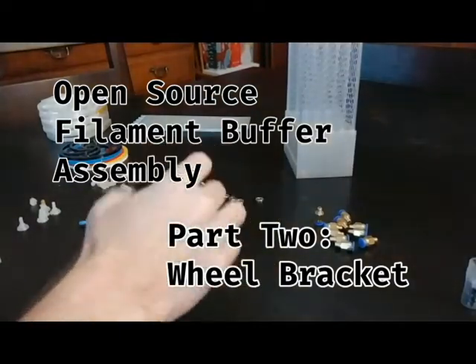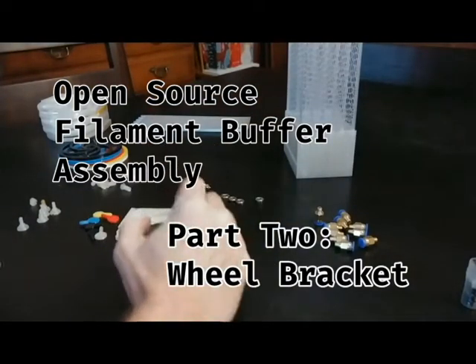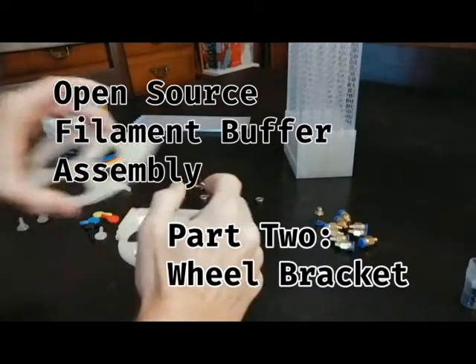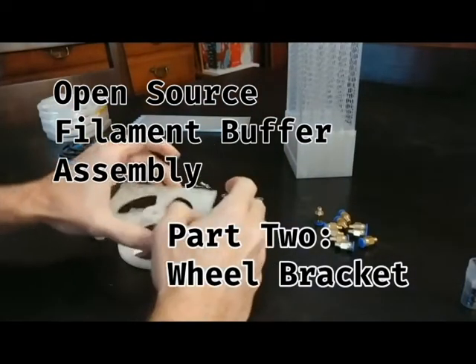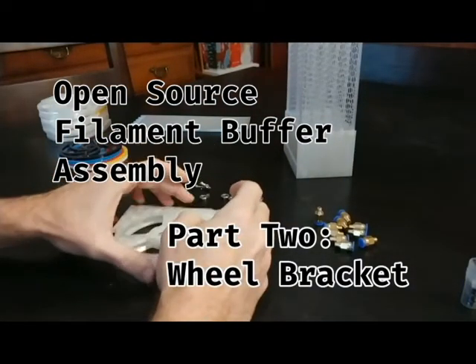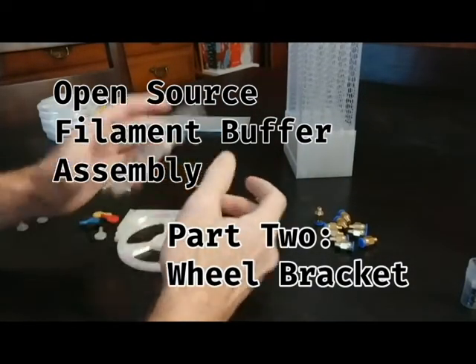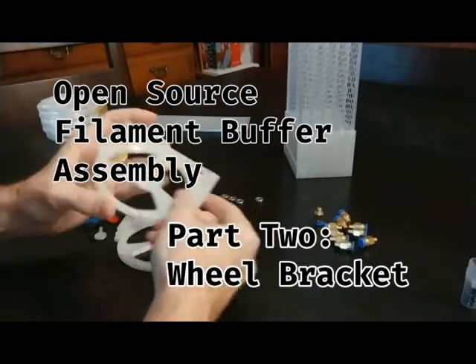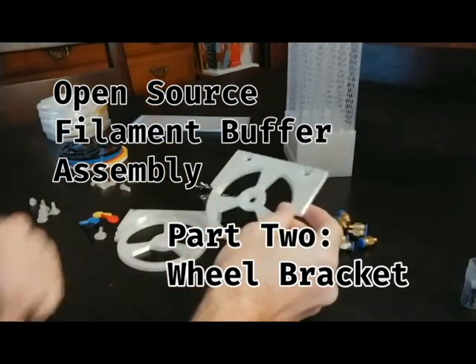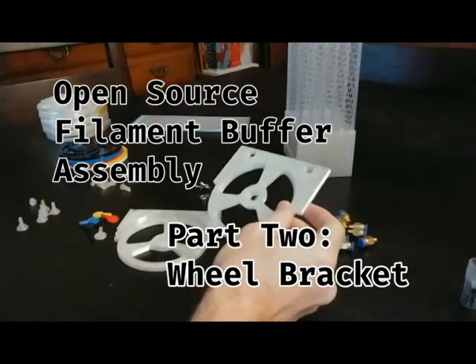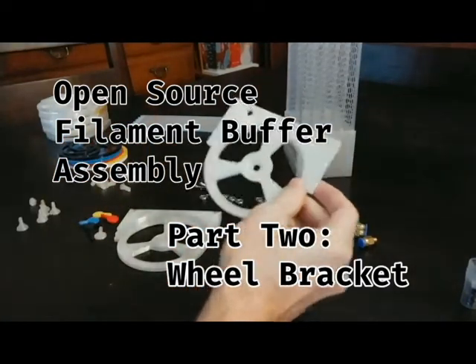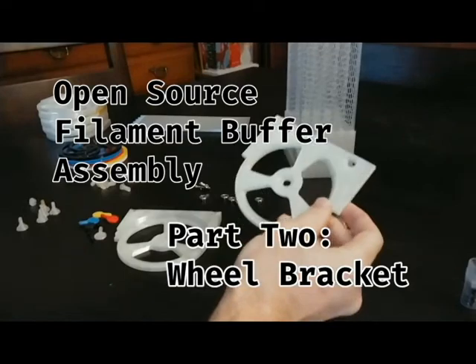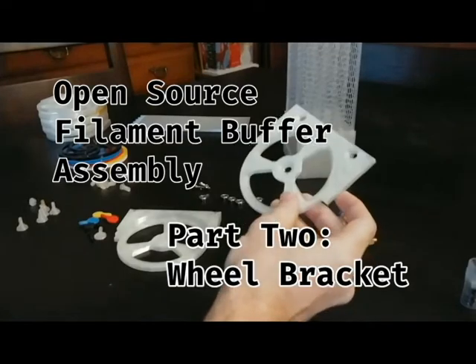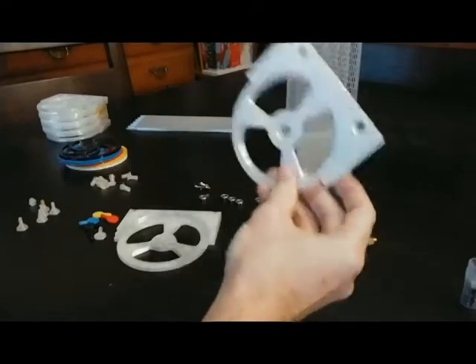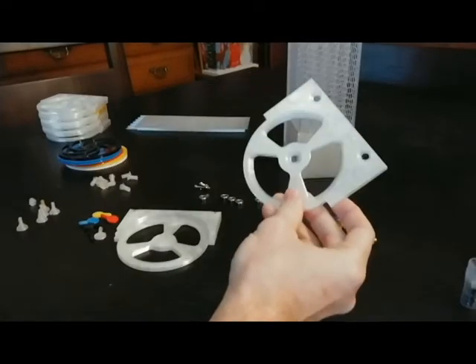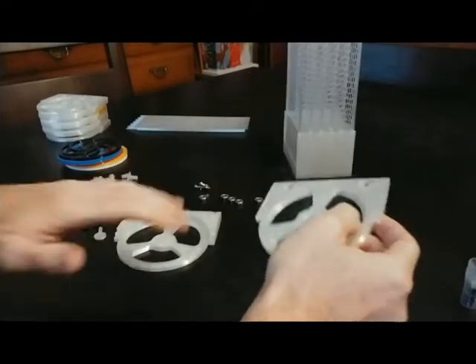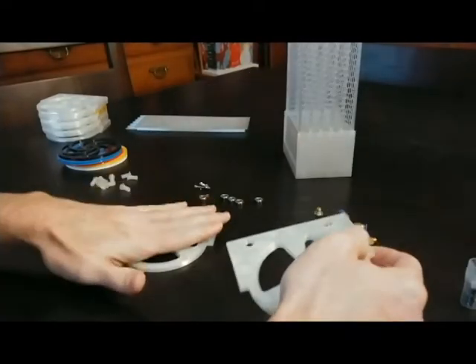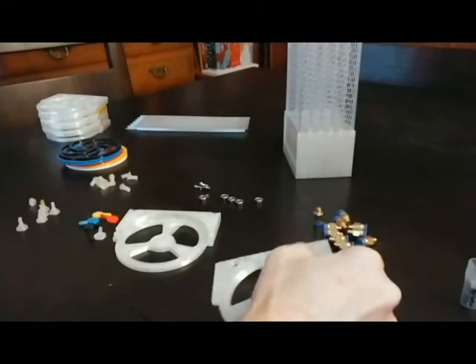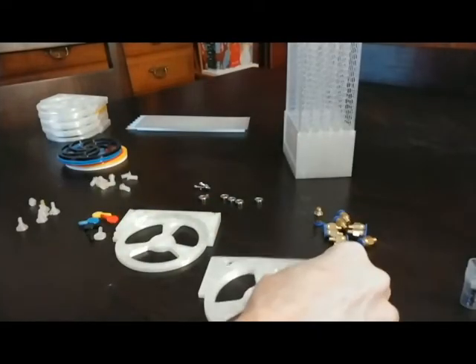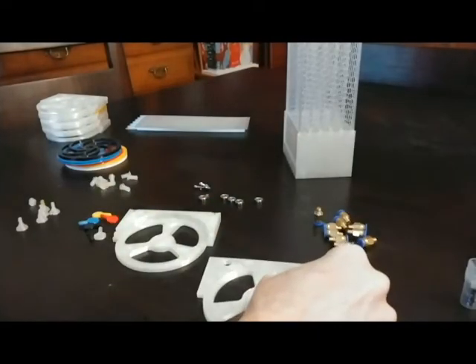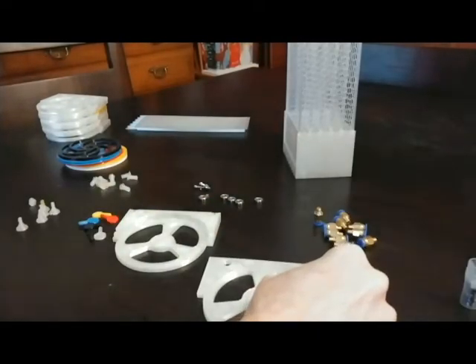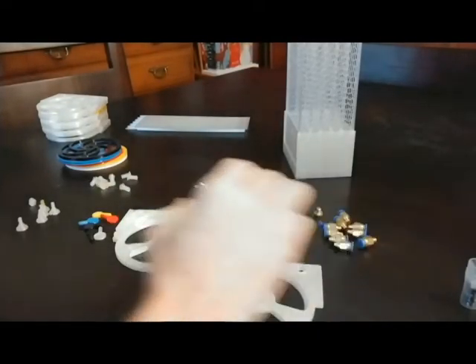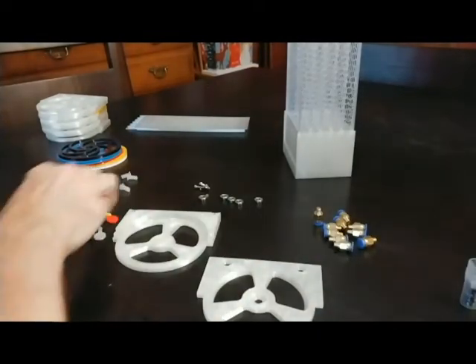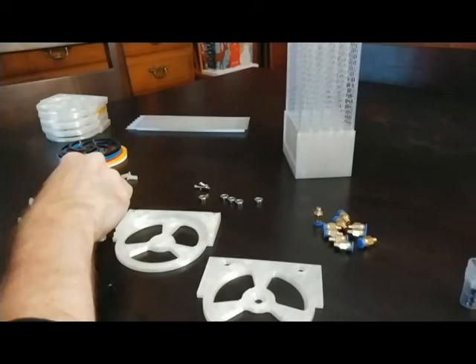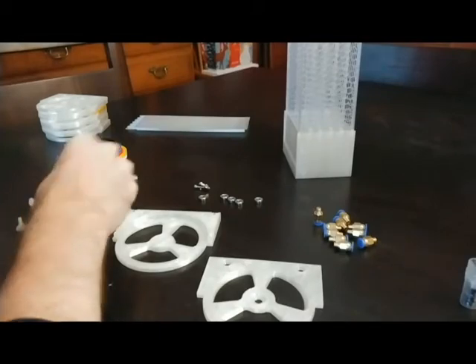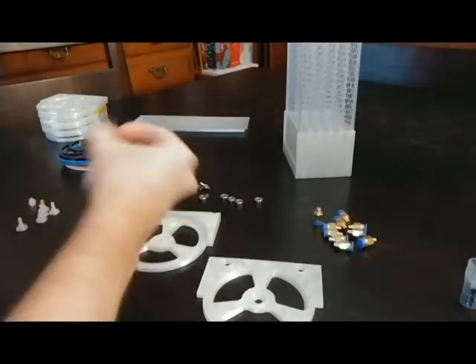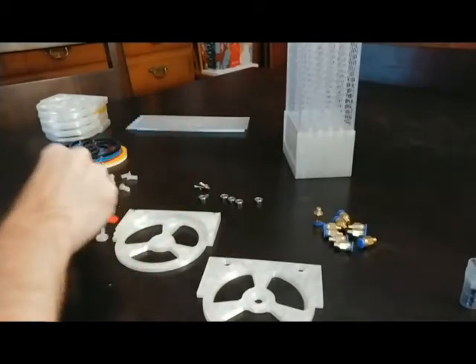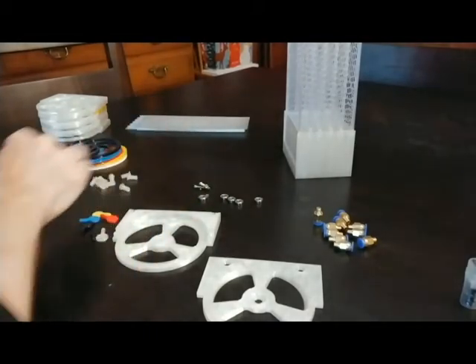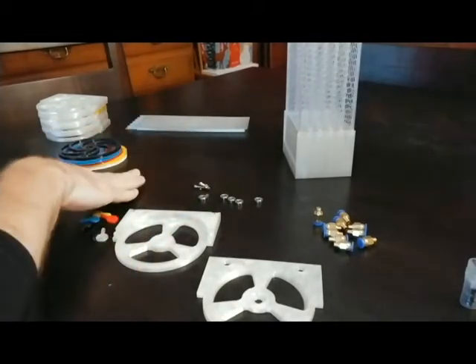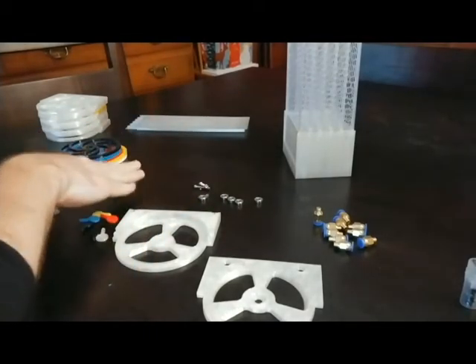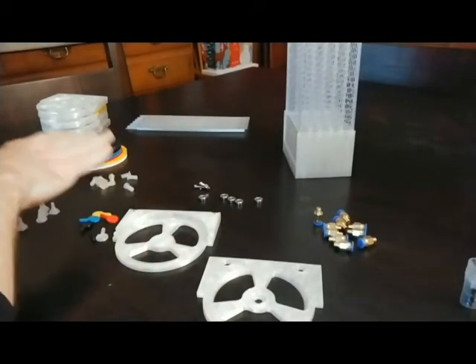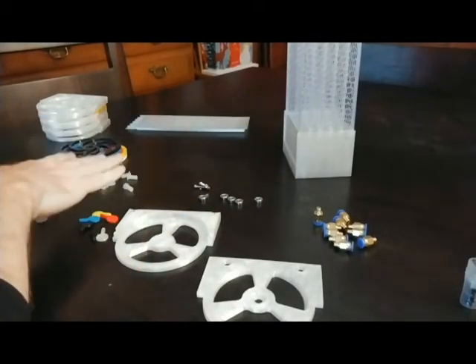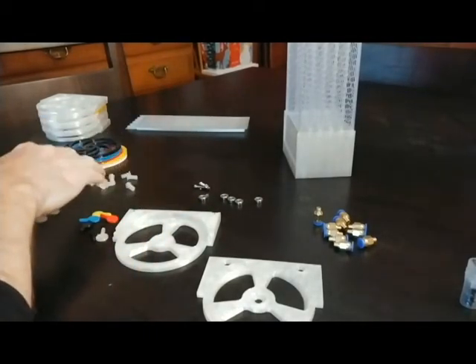So now we're going to assemble one of these wheel brackets. We've got a top piece, a bottom piece, pegs and axles and connectors. These are all 3D printed.